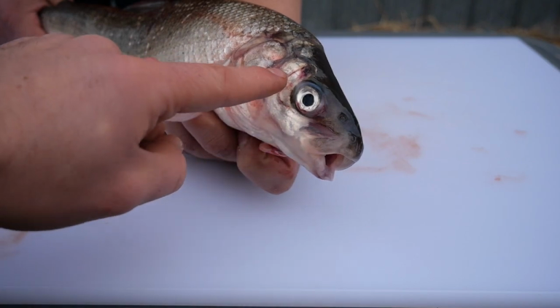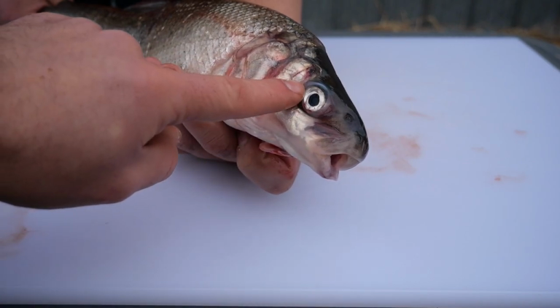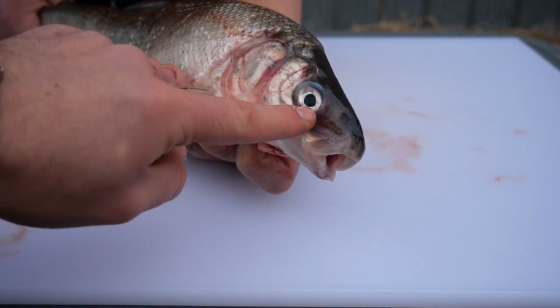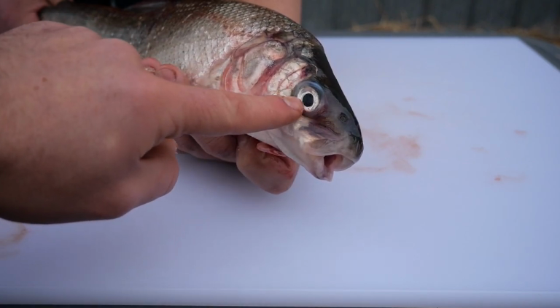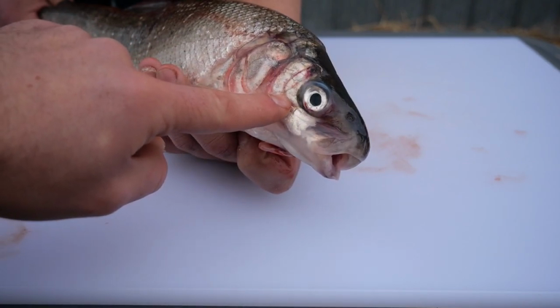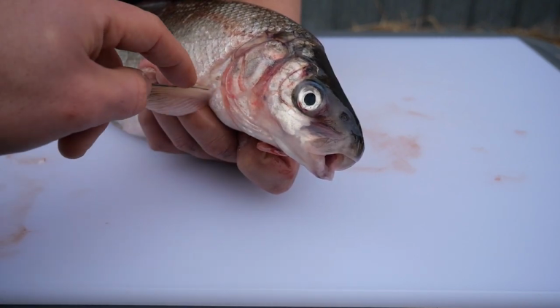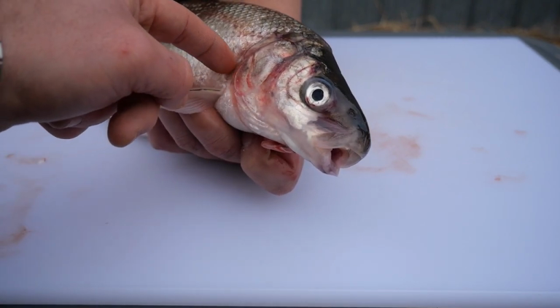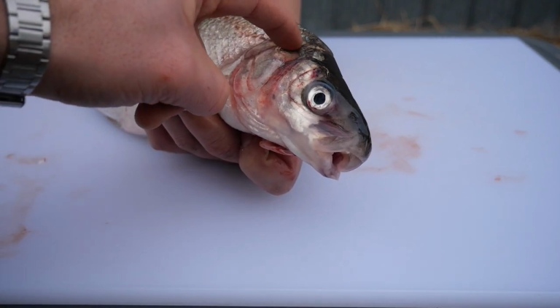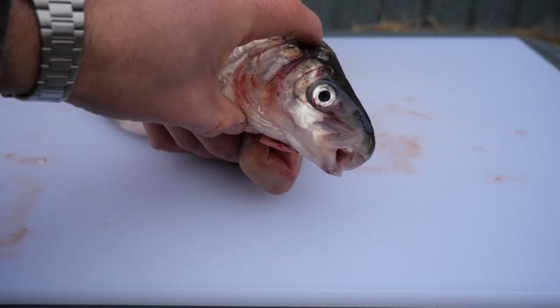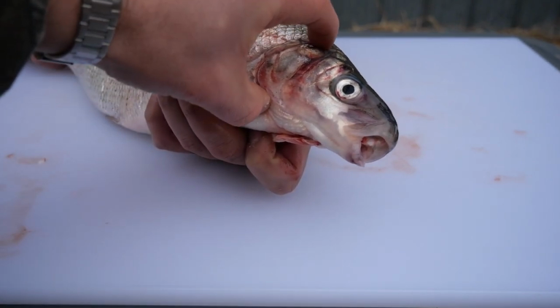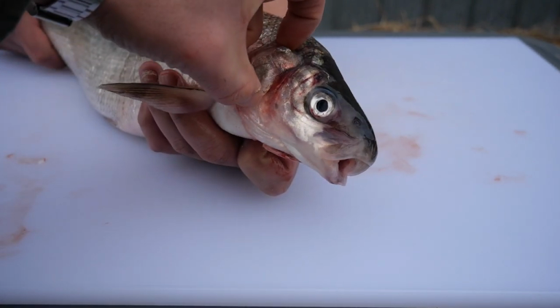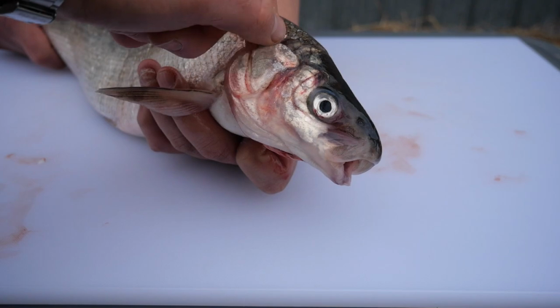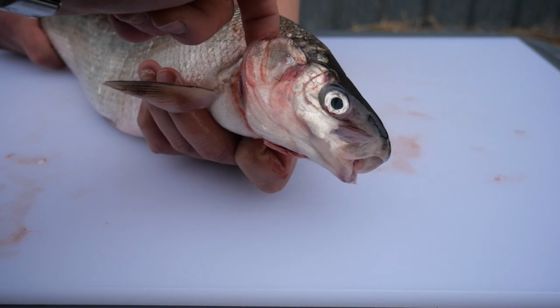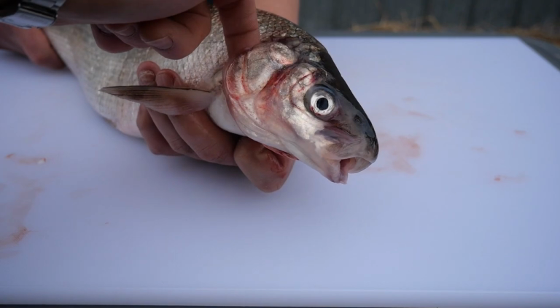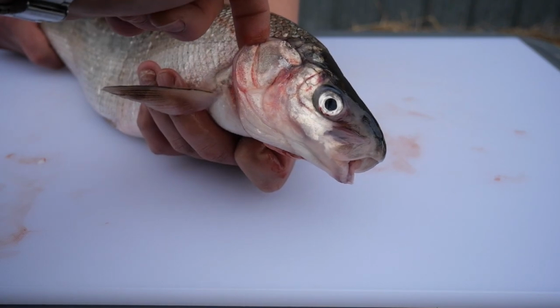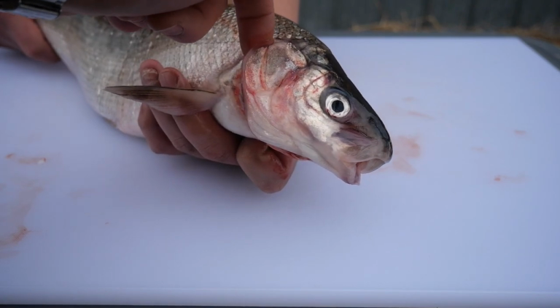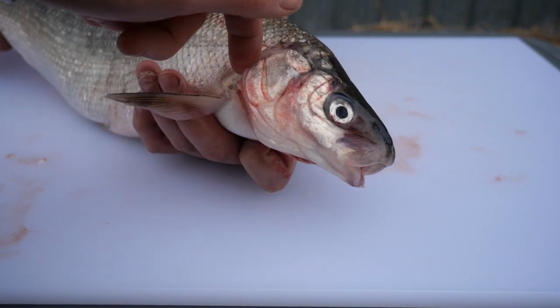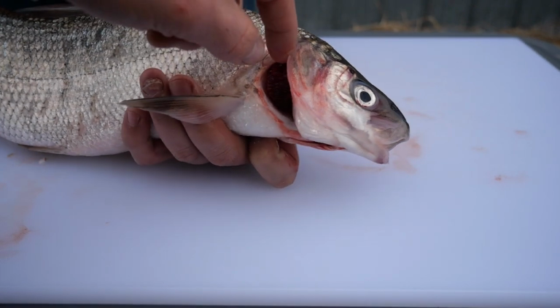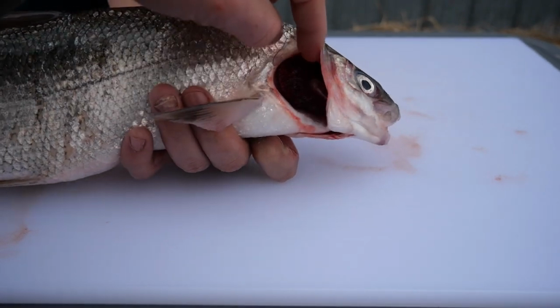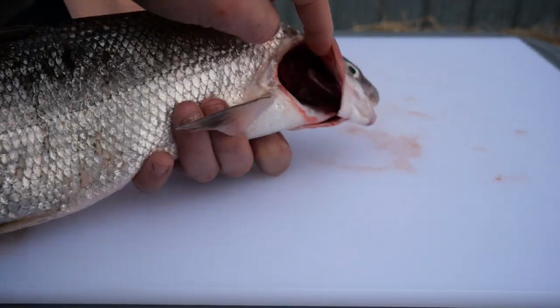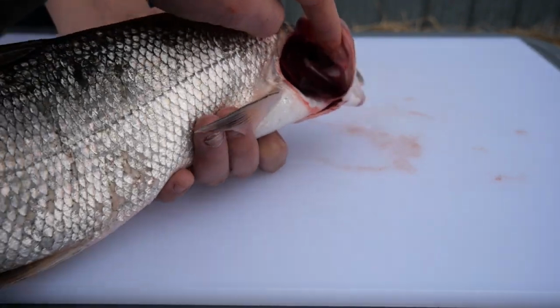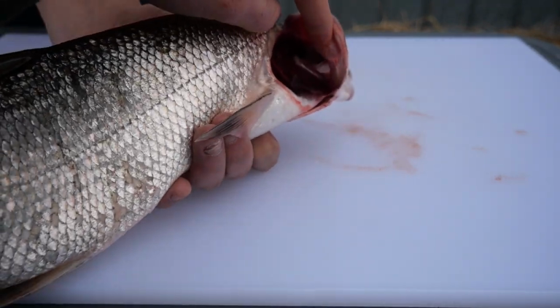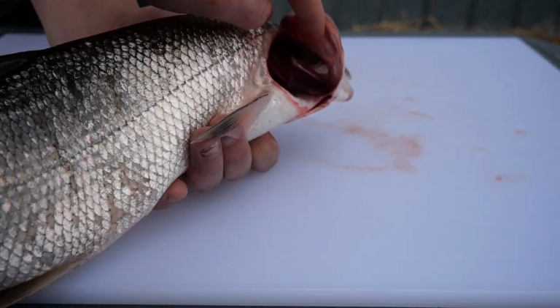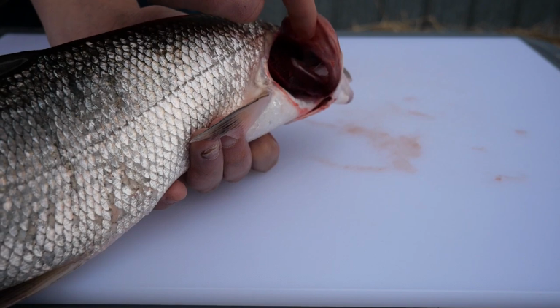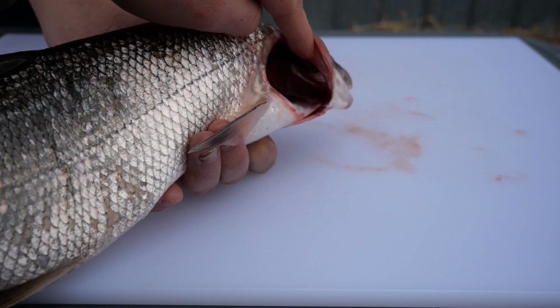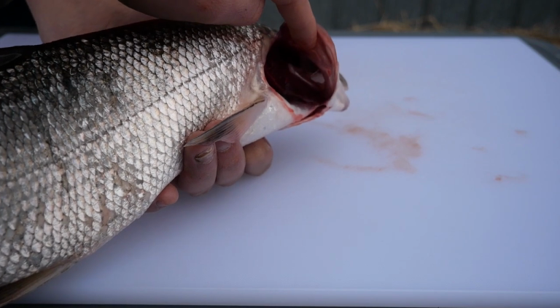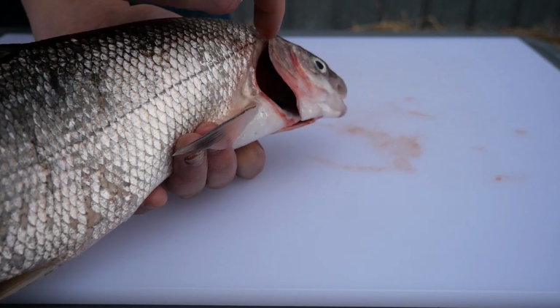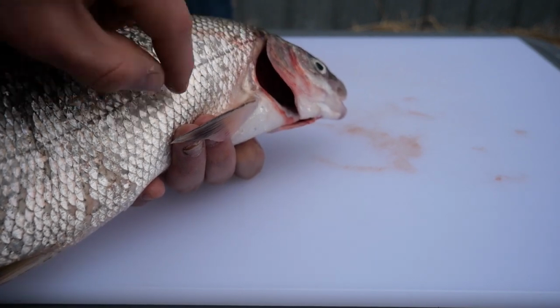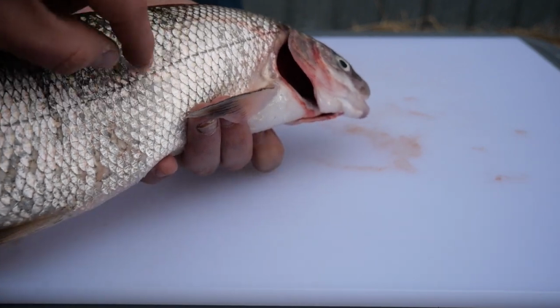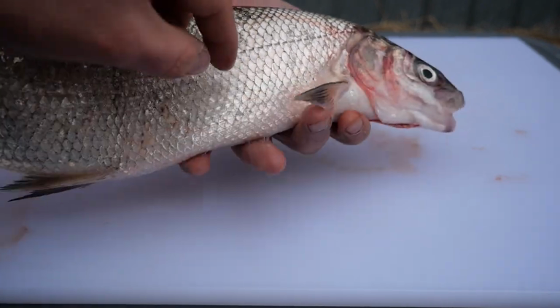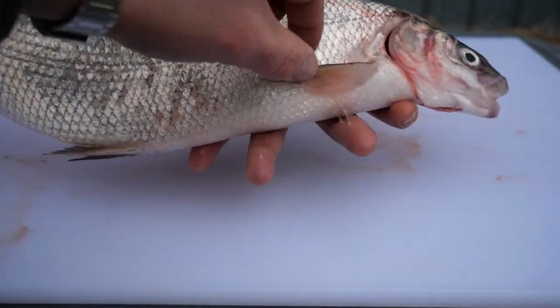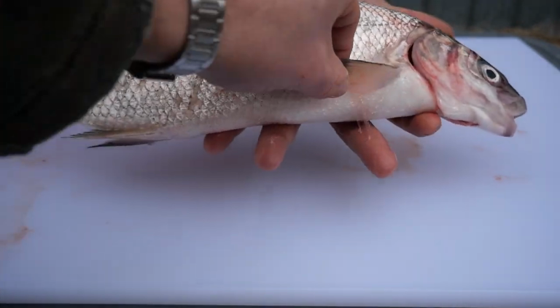This is the eye. Past the eye we get to the gill cover, which is also known as the operculum. This cover protects the sensitive gills, which you can see as we turn the fish. Next are the fins, which help the fish move through the water.